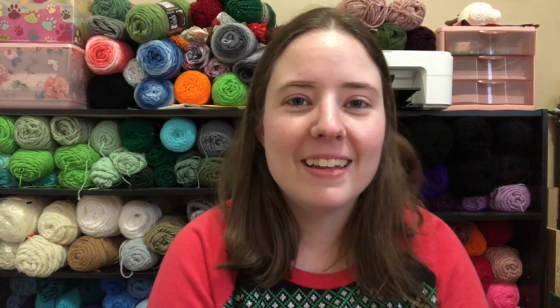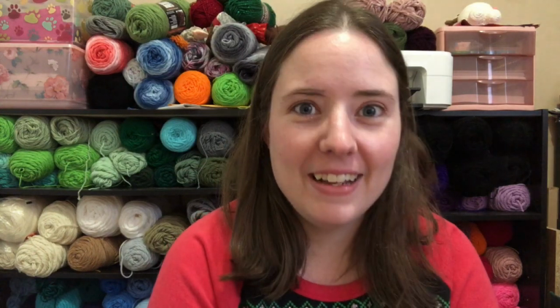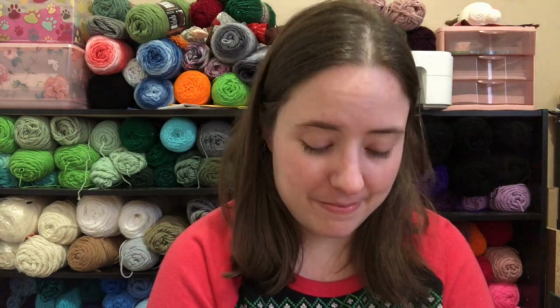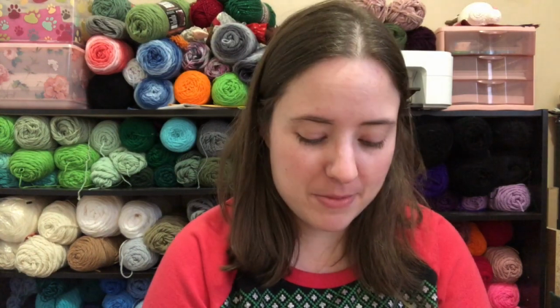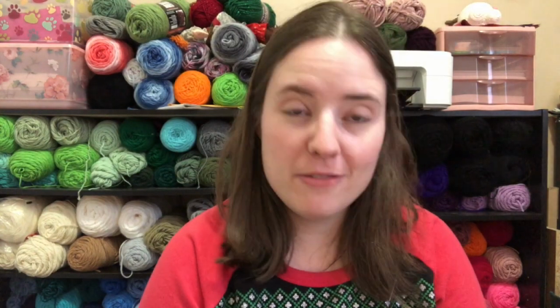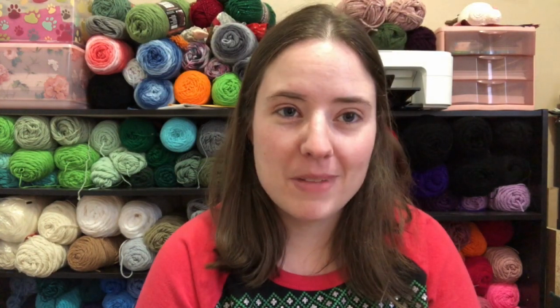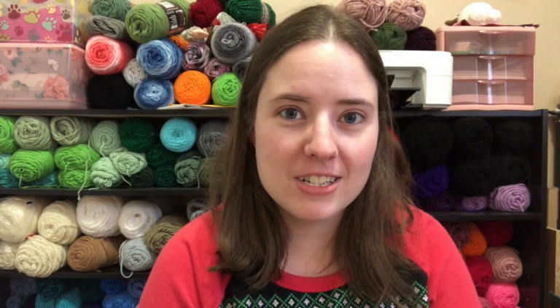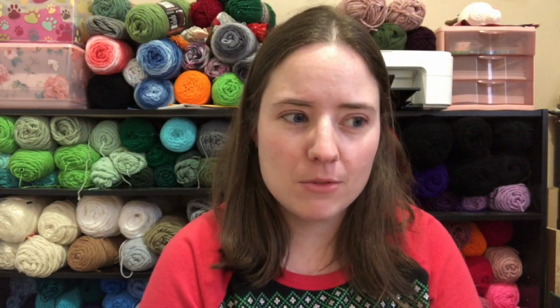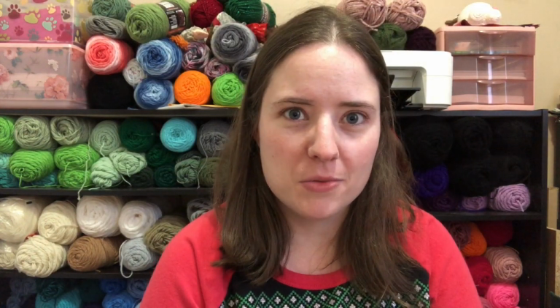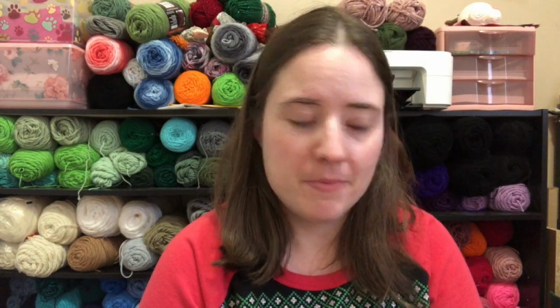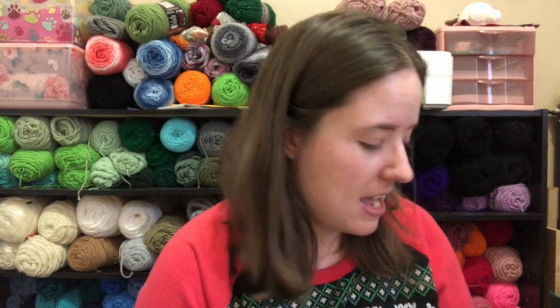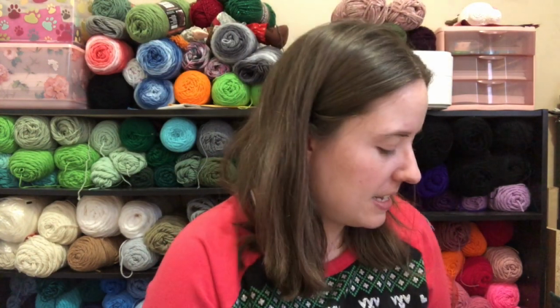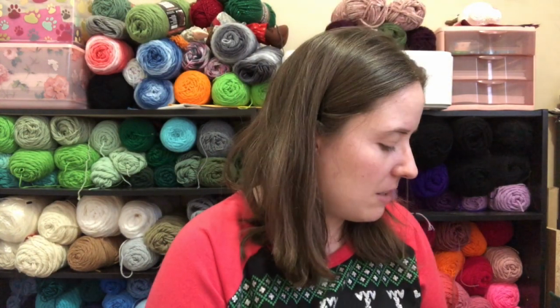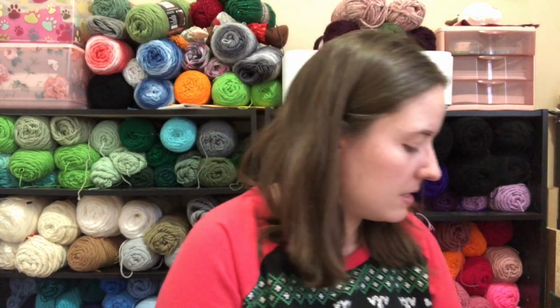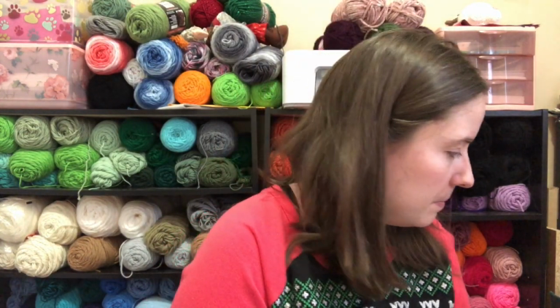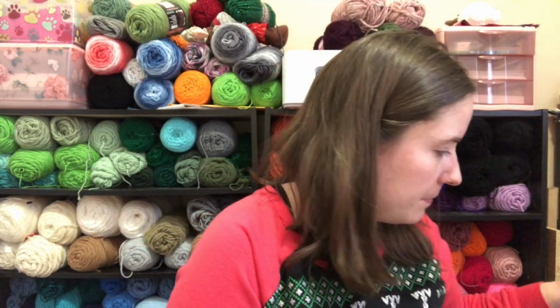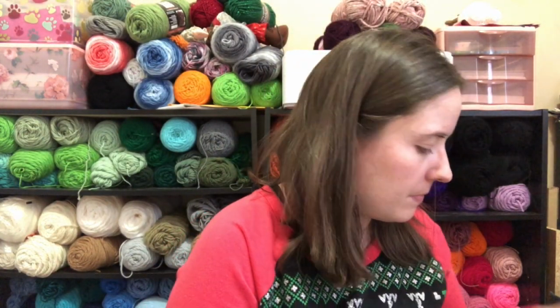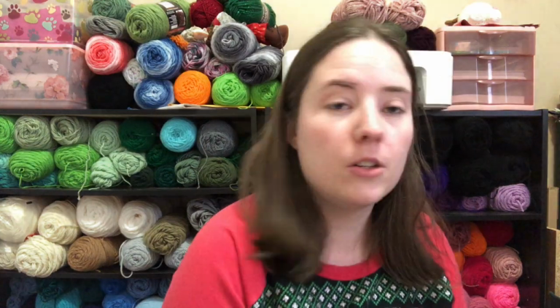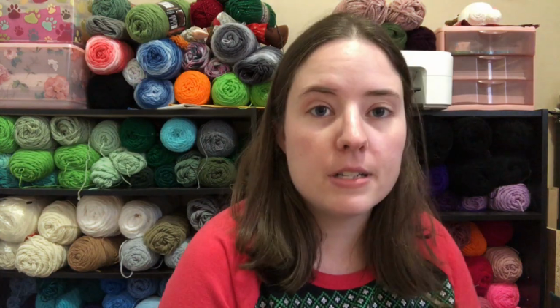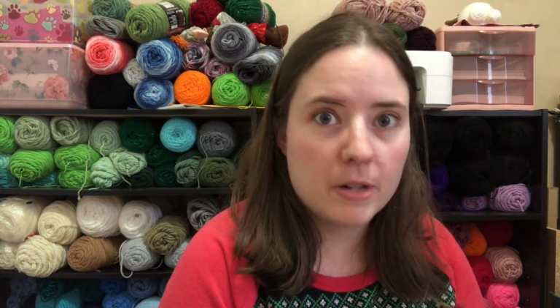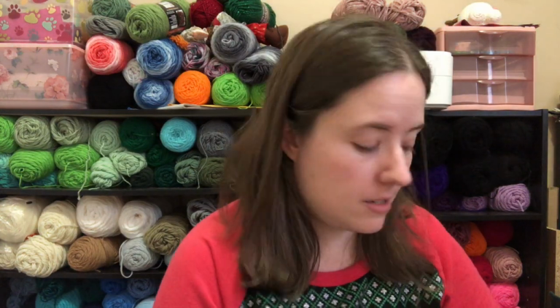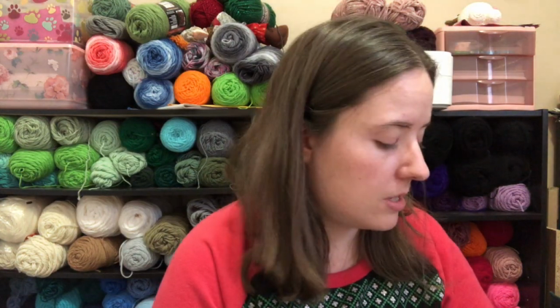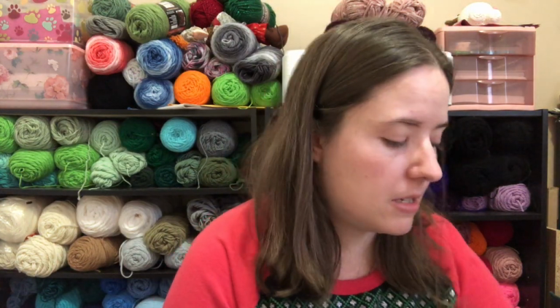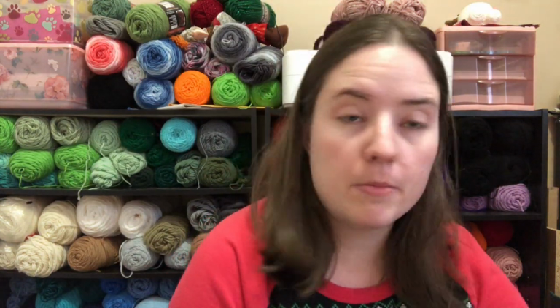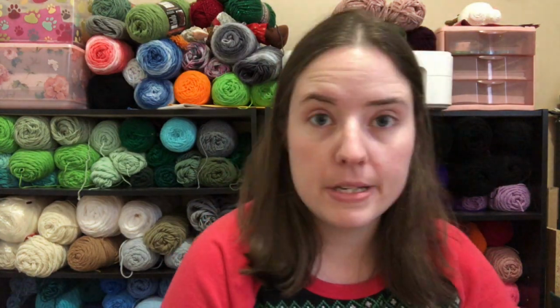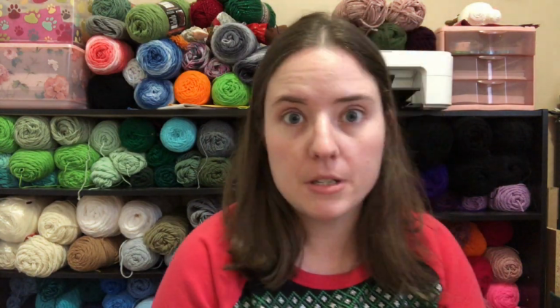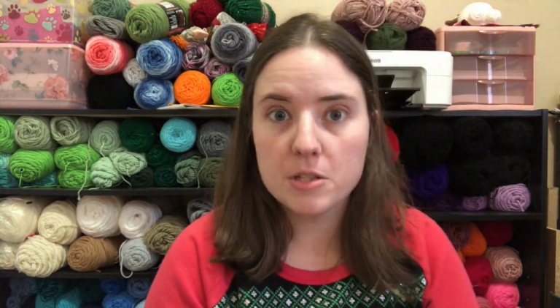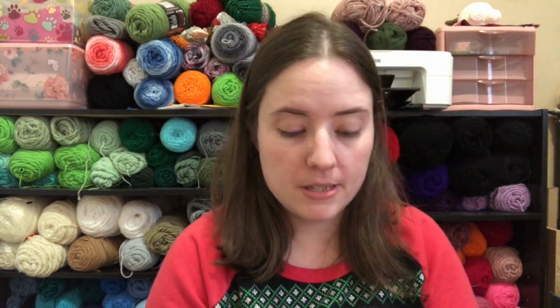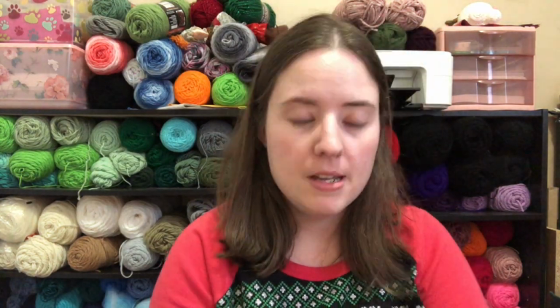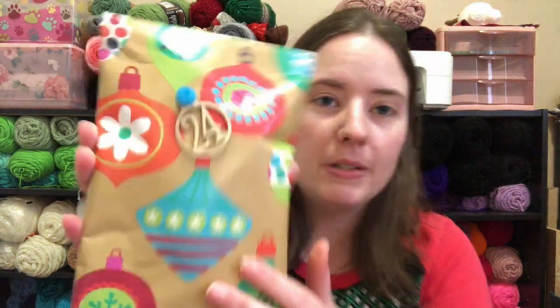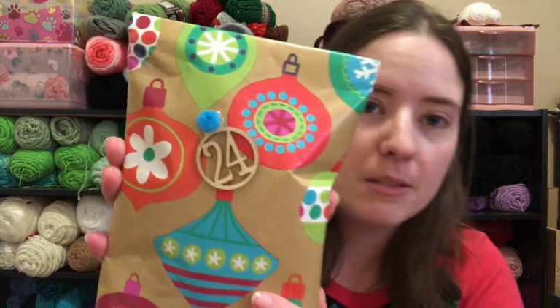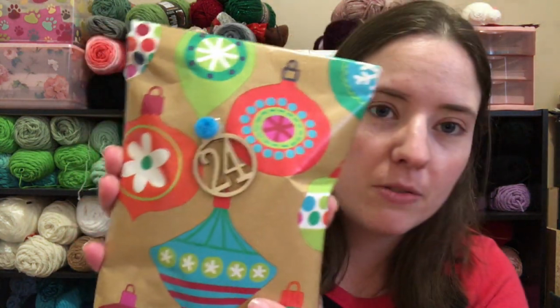Okay, number 24. This is weird. I said that I was doing these all in one day just because I'm going to be busy because it's Christmas. Here's number 24.